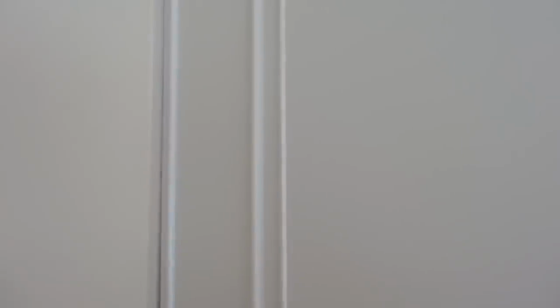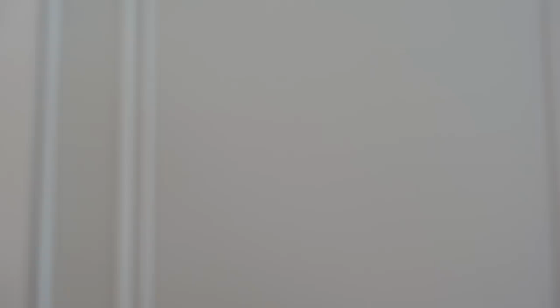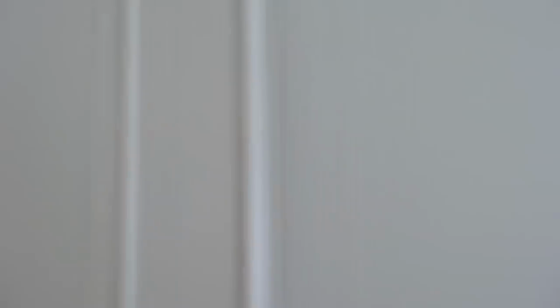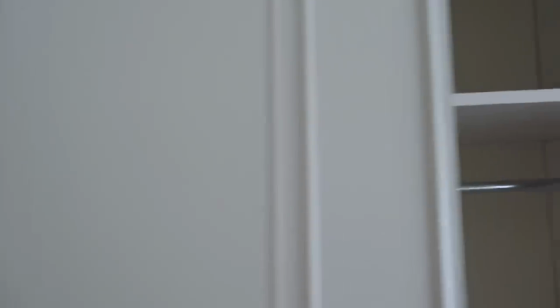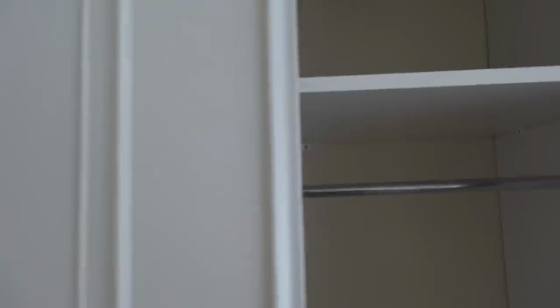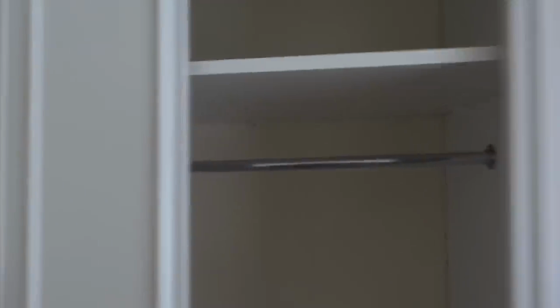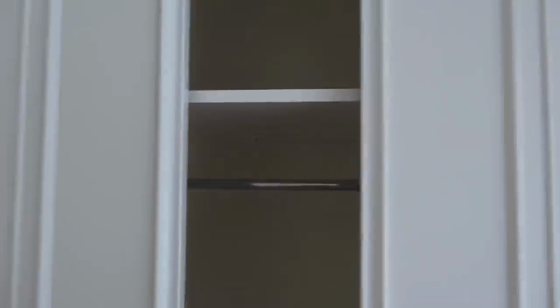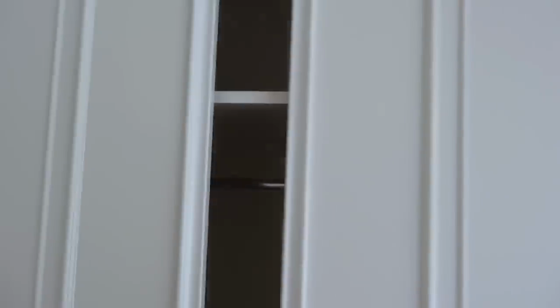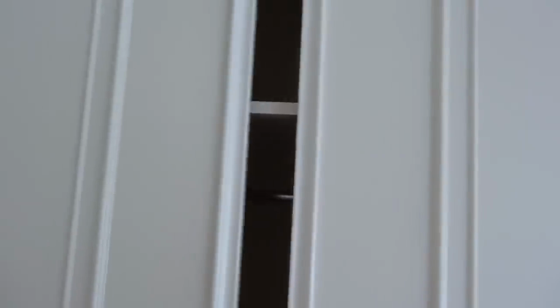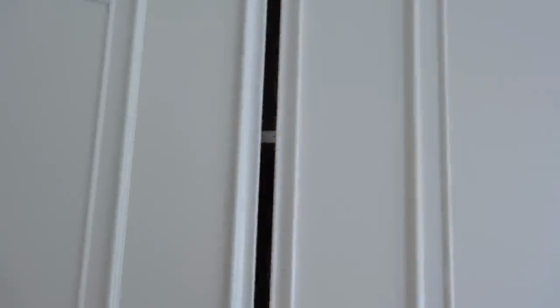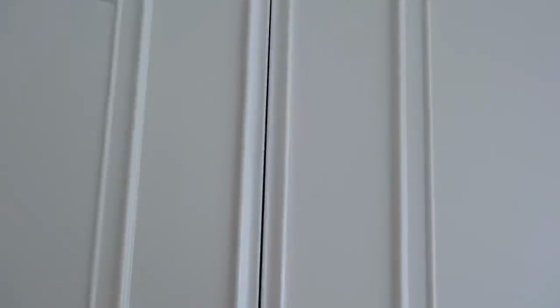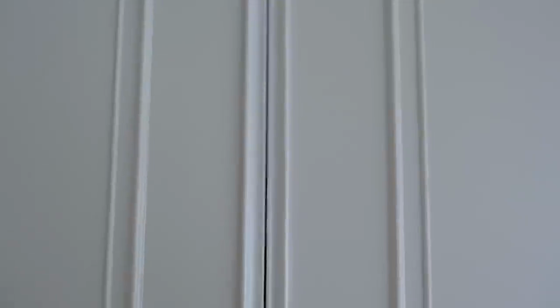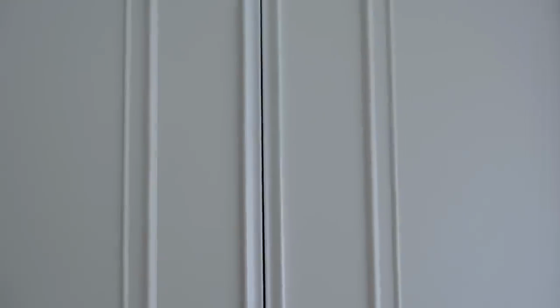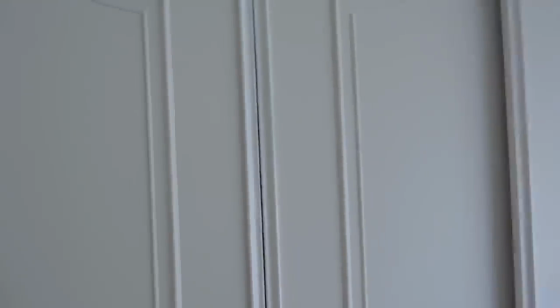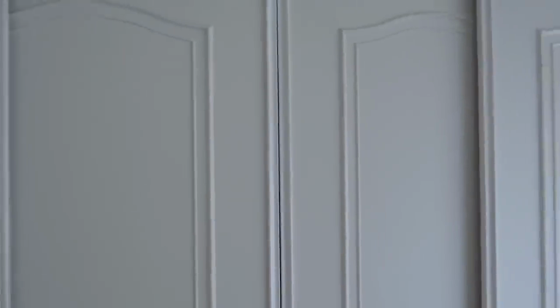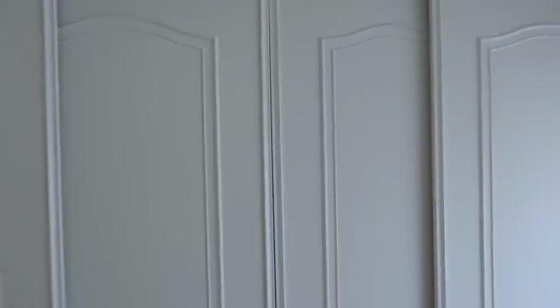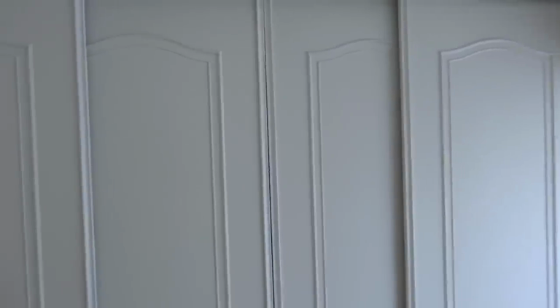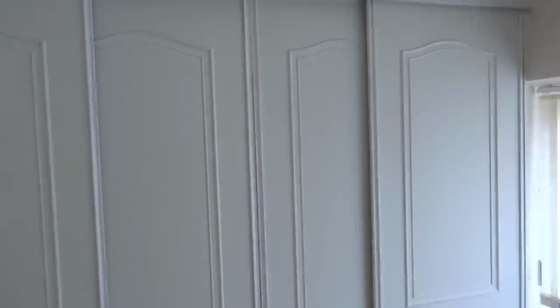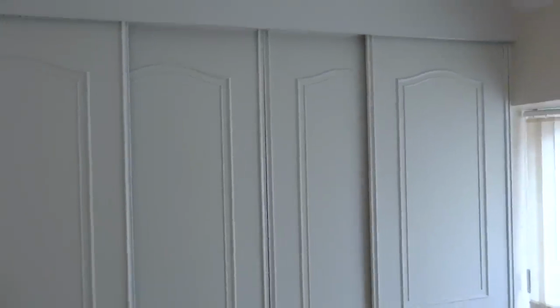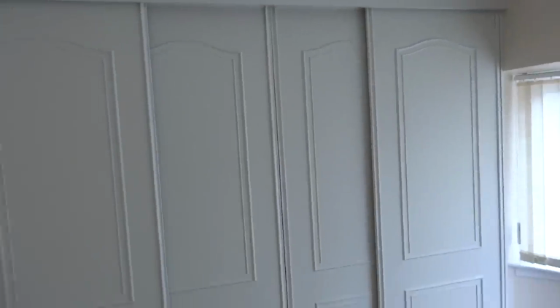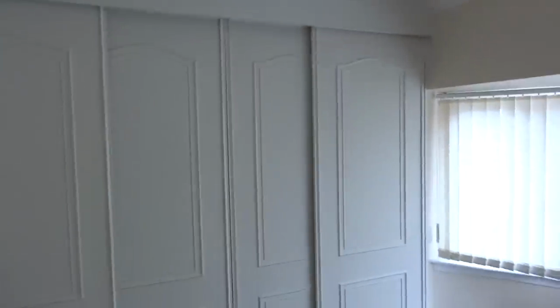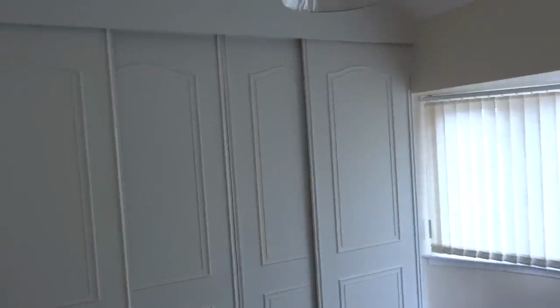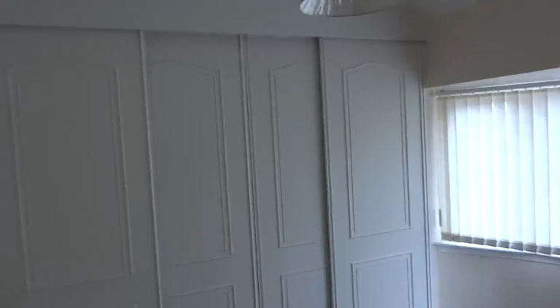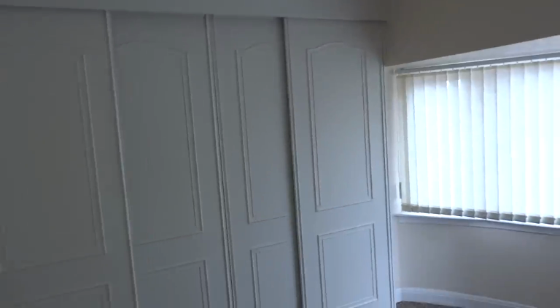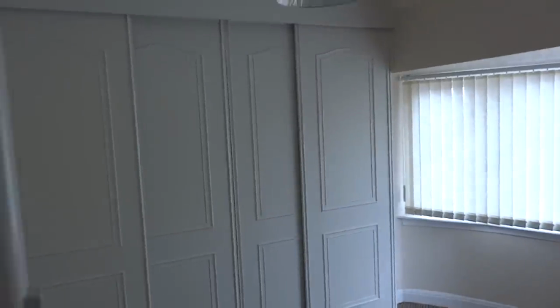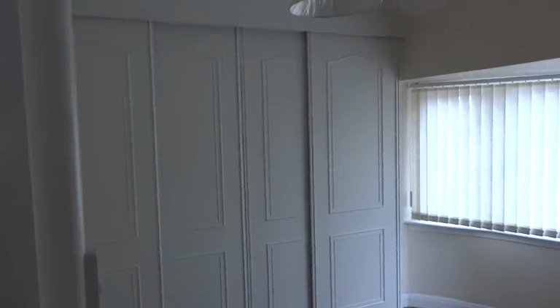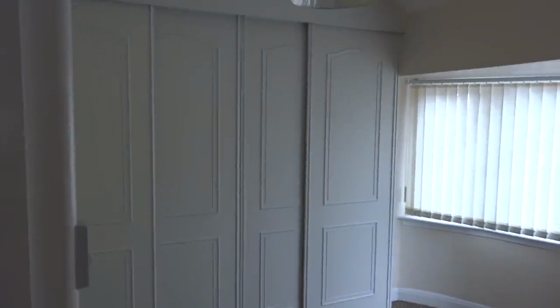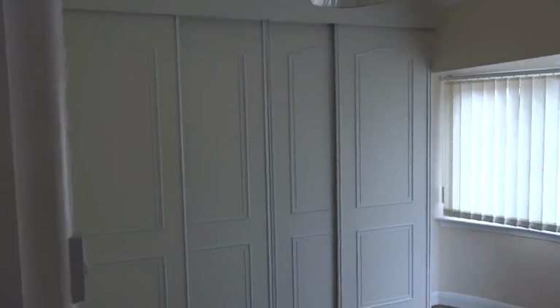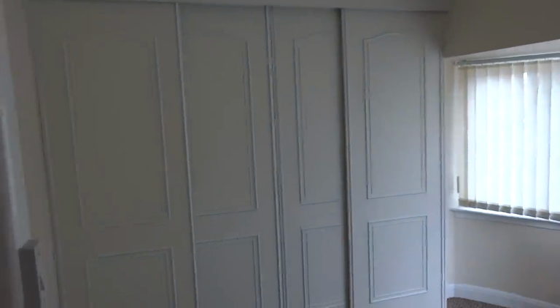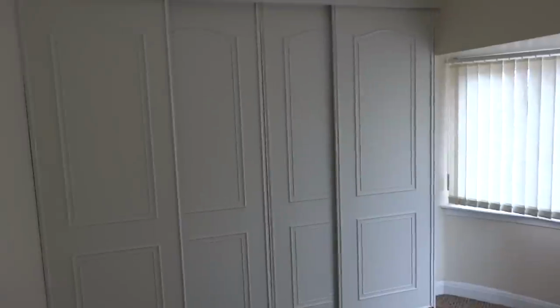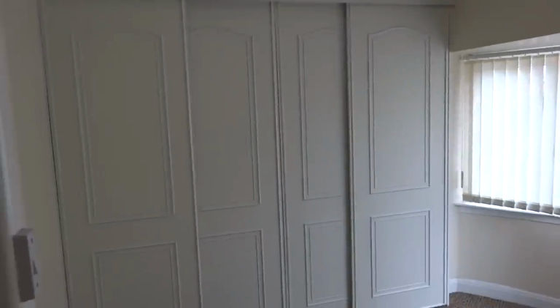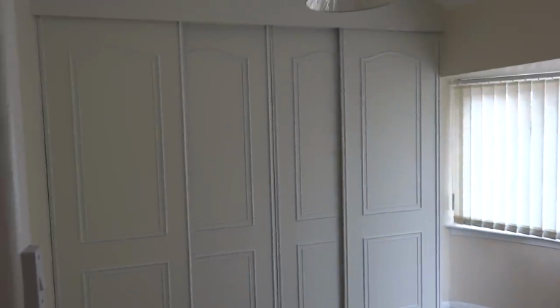So now we've got four doors which we can move about in a variety of ways depending on which section we want to get into. The wardrobe lines the ends and the middle, making great use of the storage space in this small main bedroom.